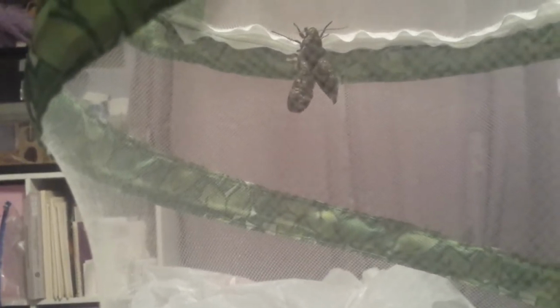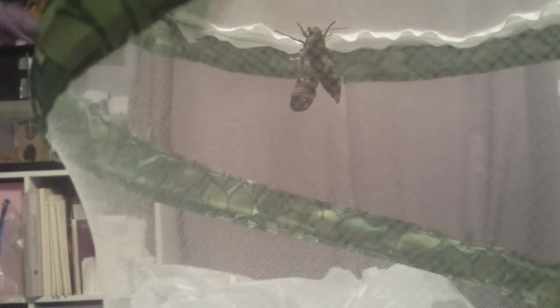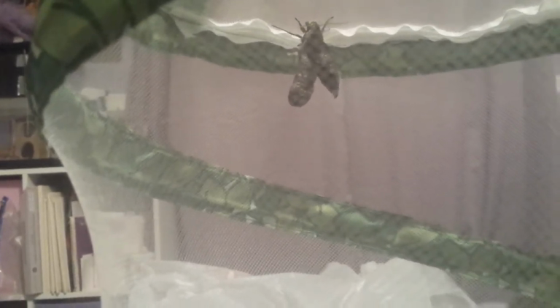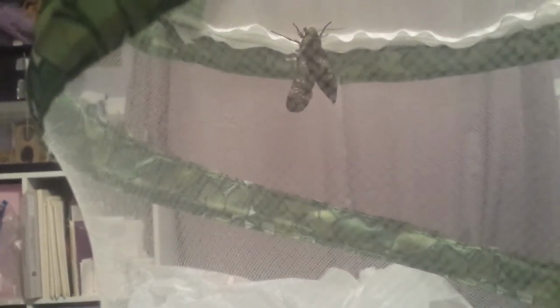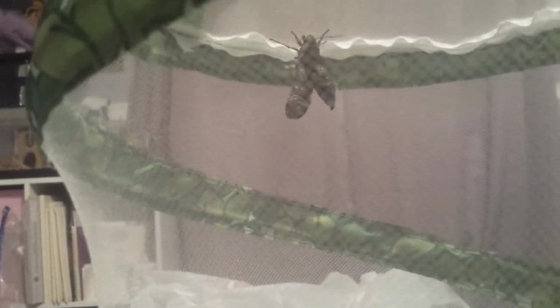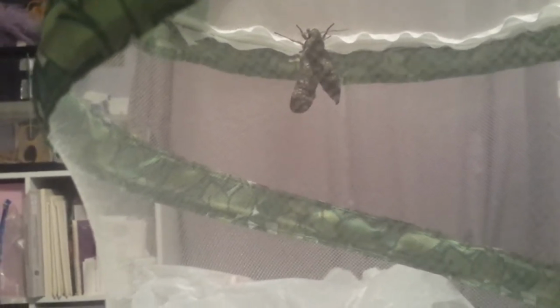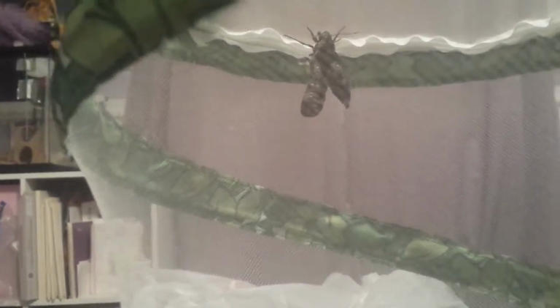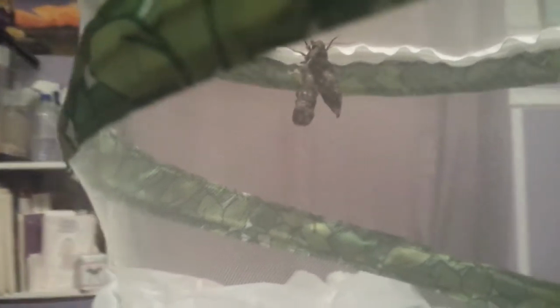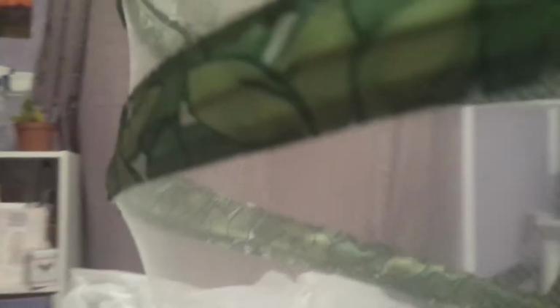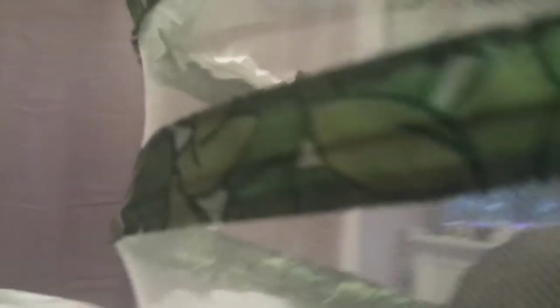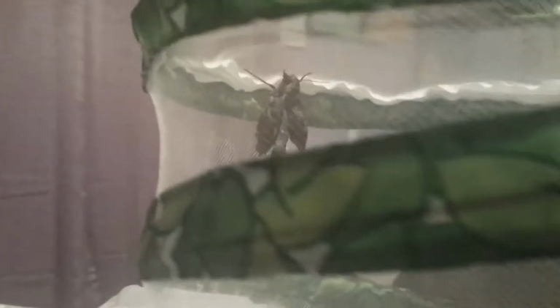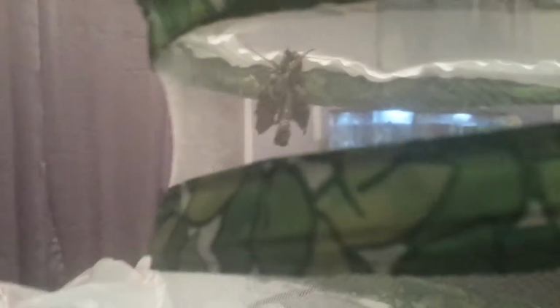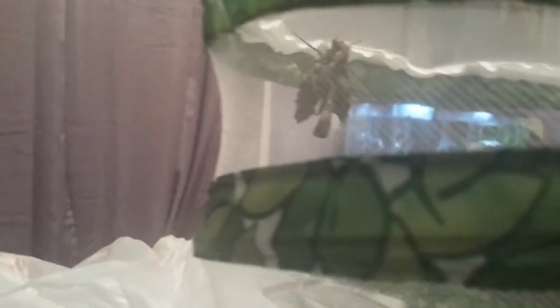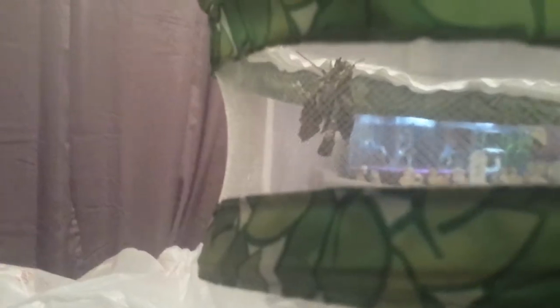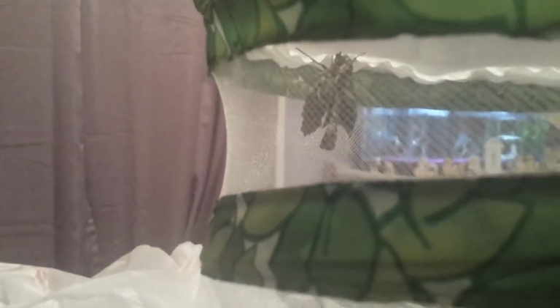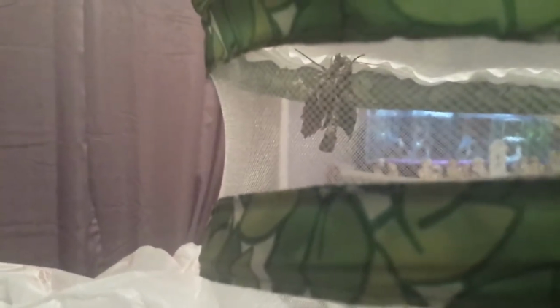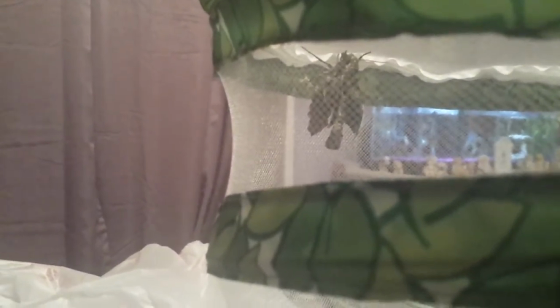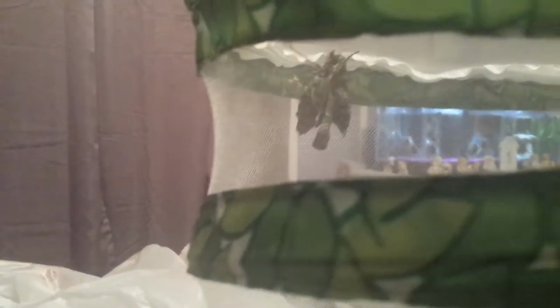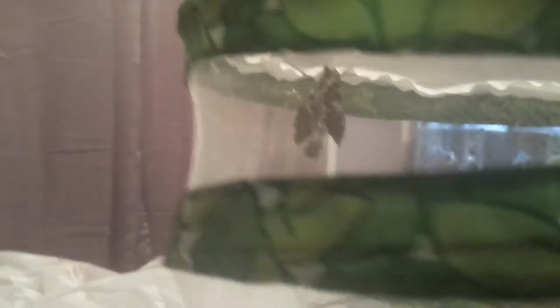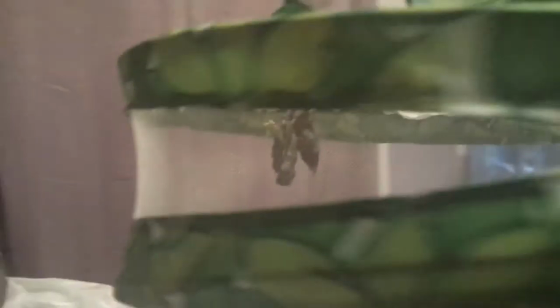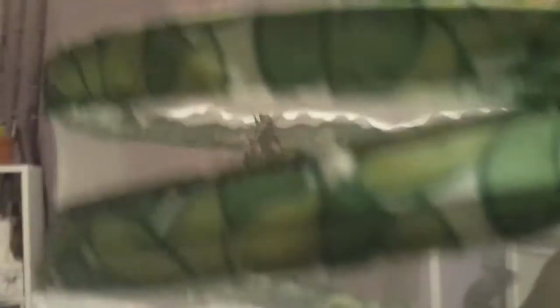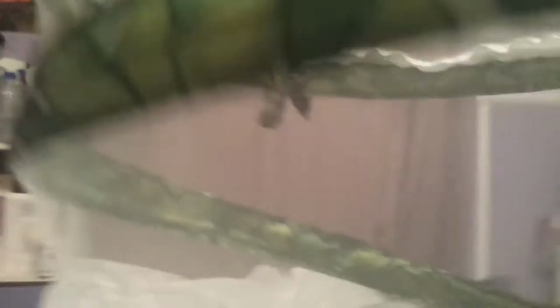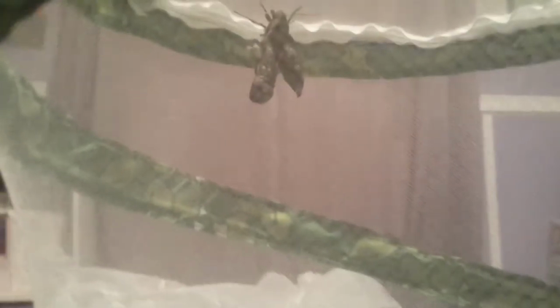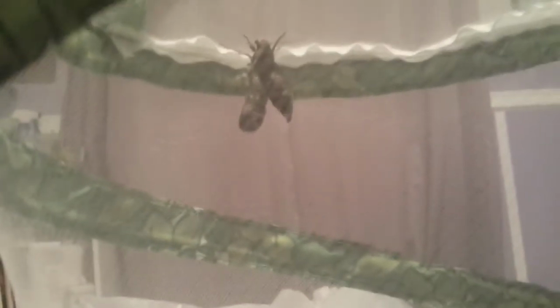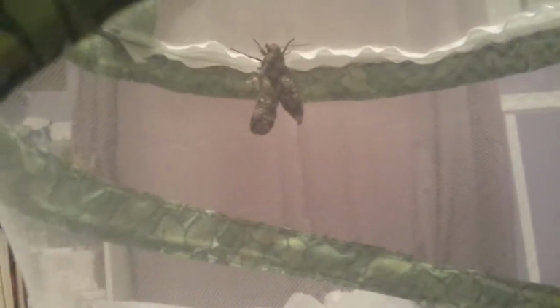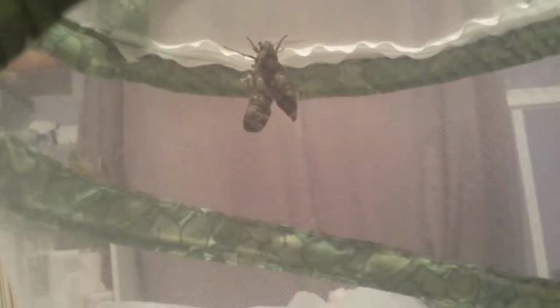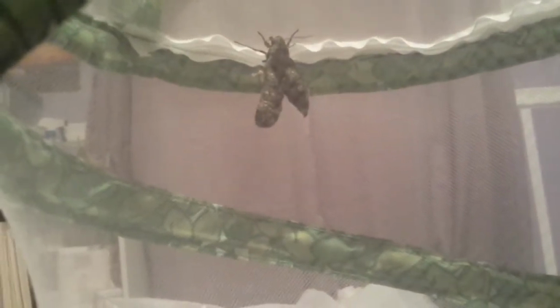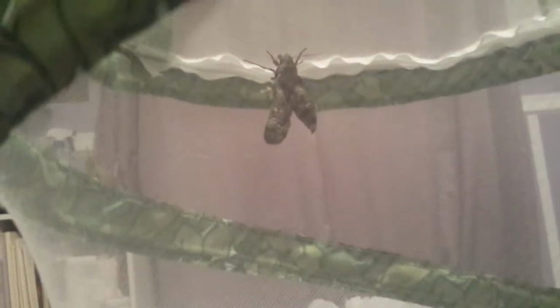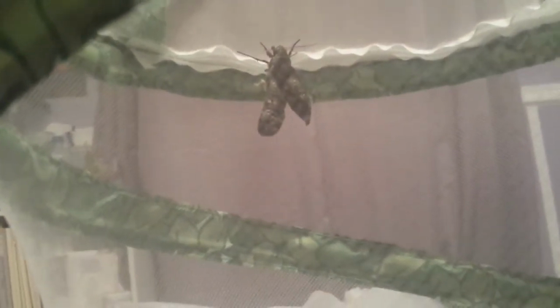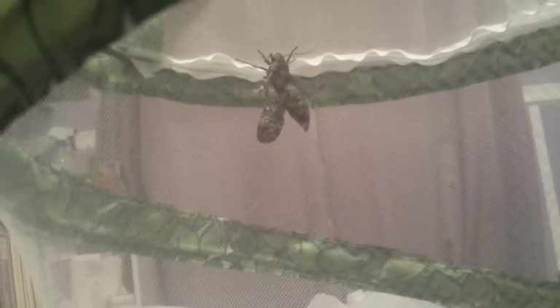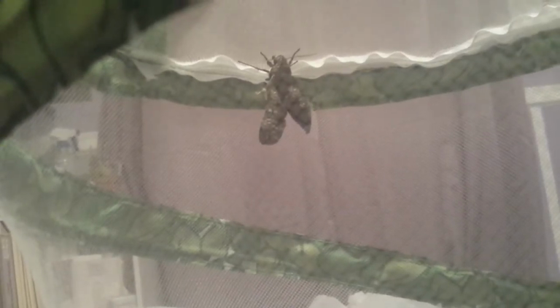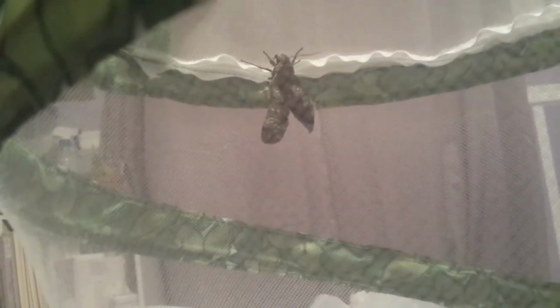The cocoon is still attached to his abdomen. I'm going to have to see if I can help him get it off, because I've had to do that before. But luckily it looks like he's not going to be deformed.